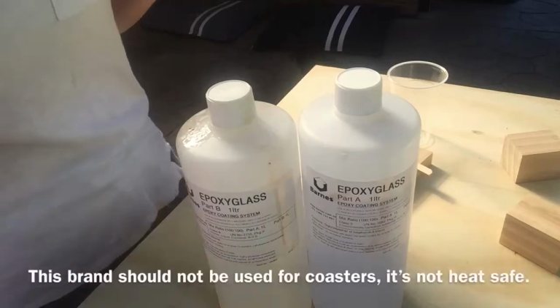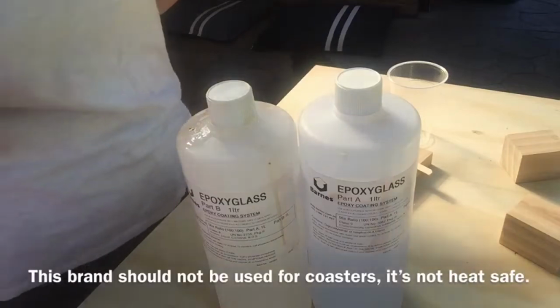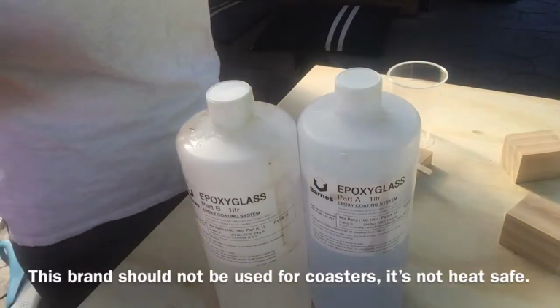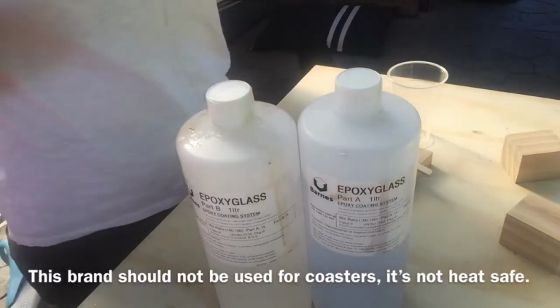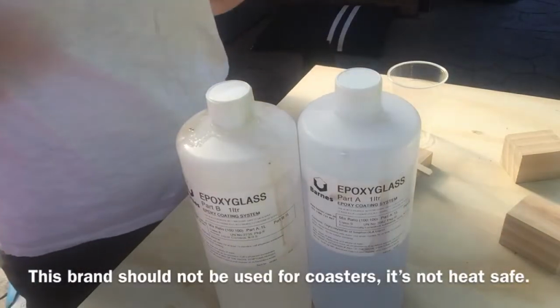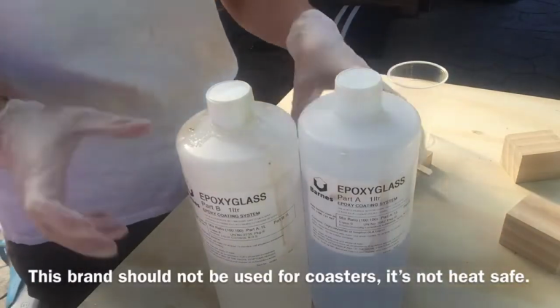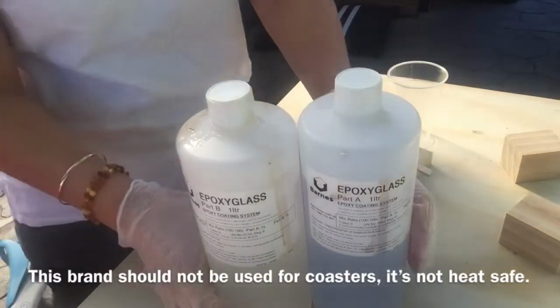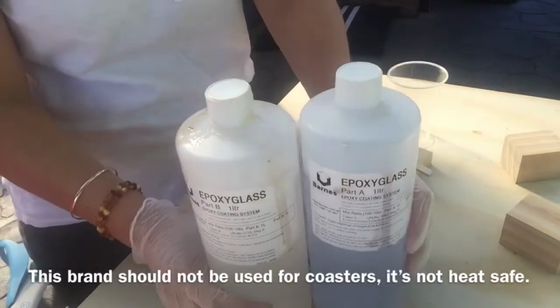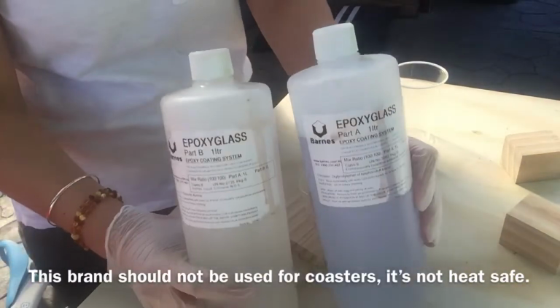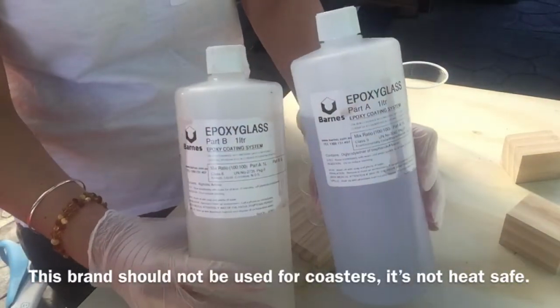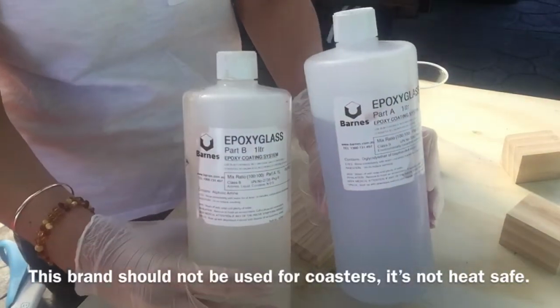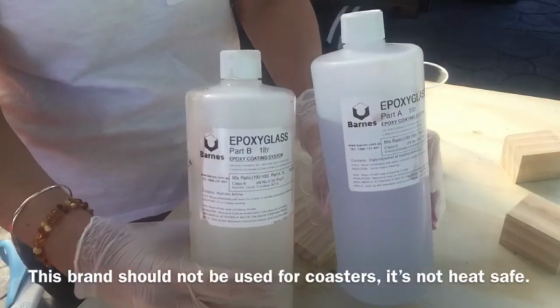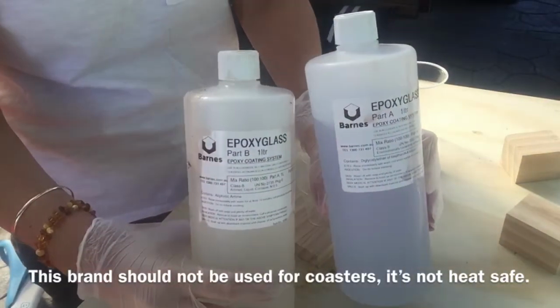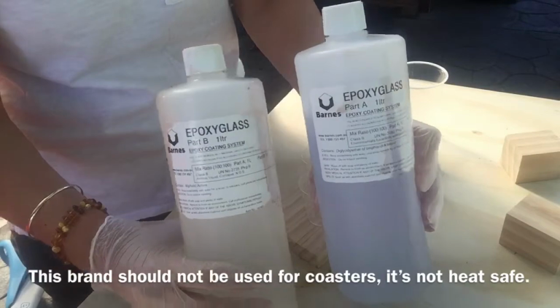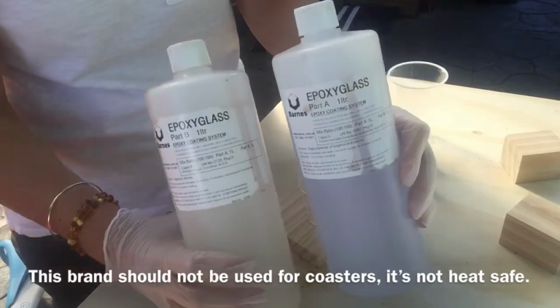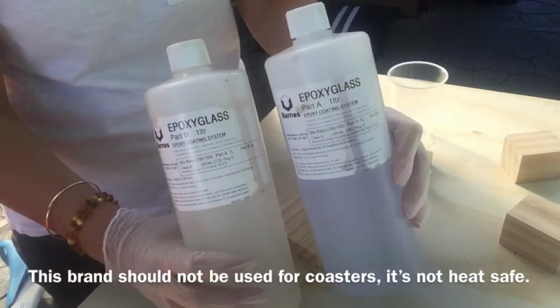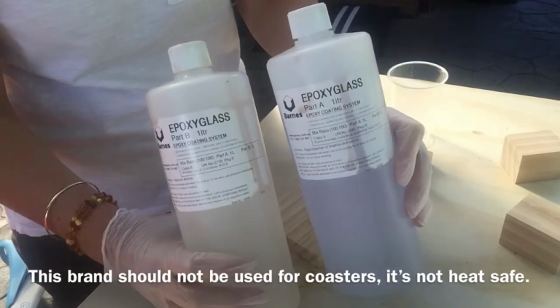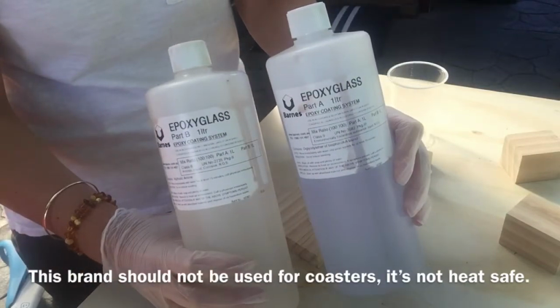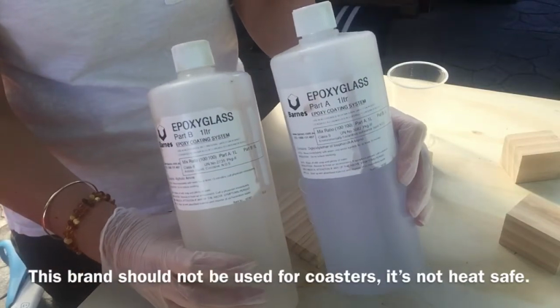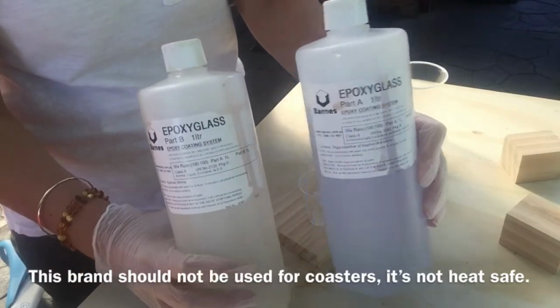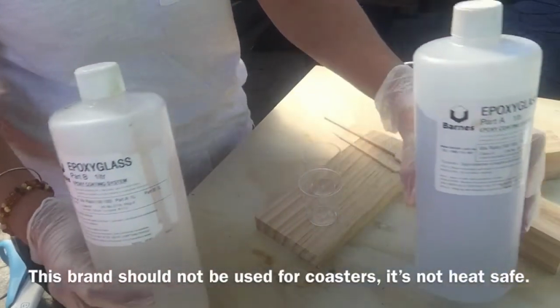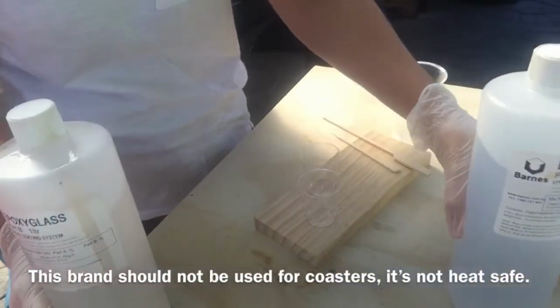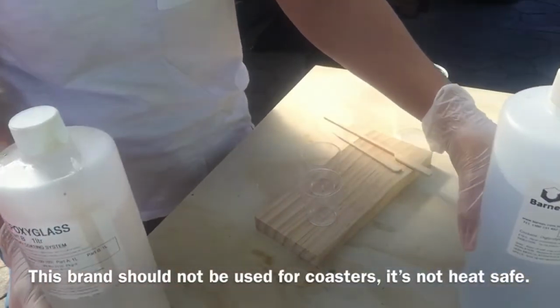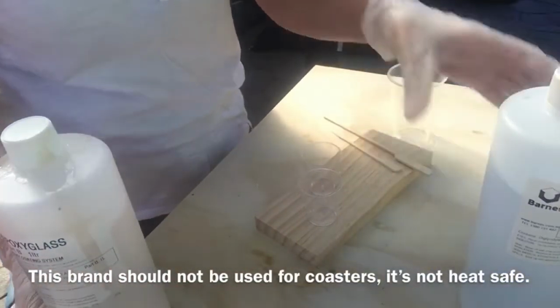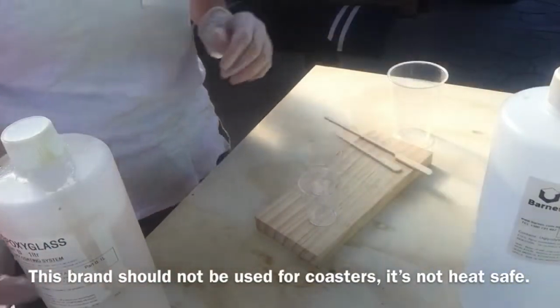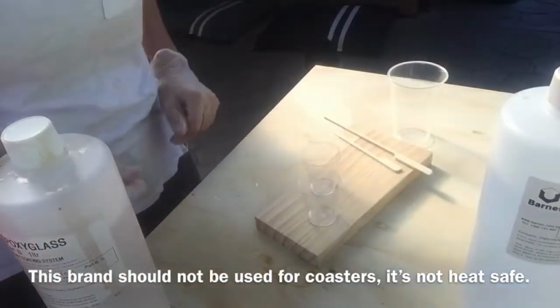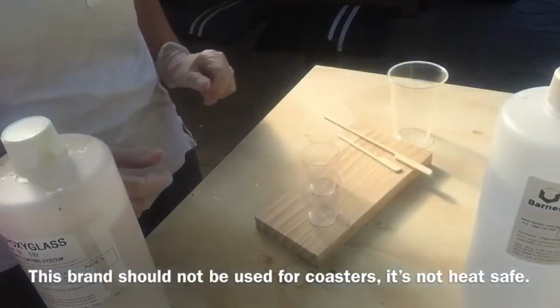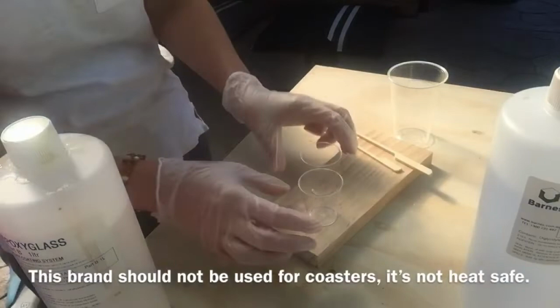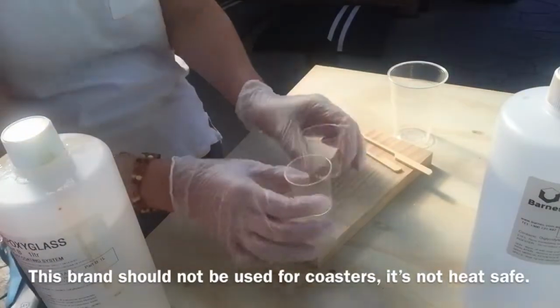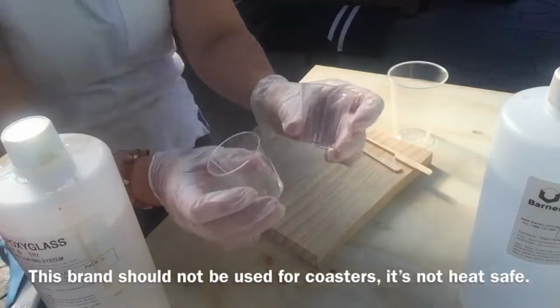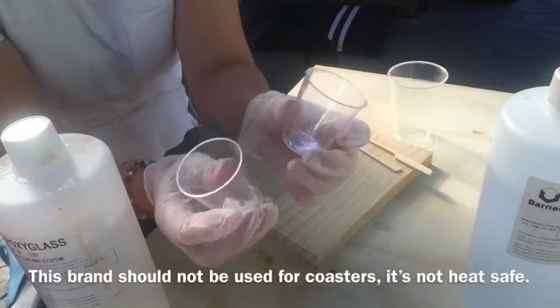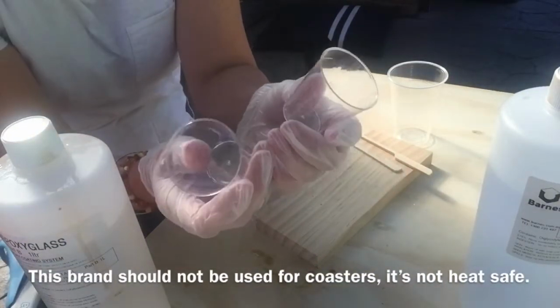Hey guys, so today I'm going to show you how I resin my coasters. This is the brand I use — Epoxy Glass, a Barnes brand. This is Part A and Part B of the resin; one's a hardener.